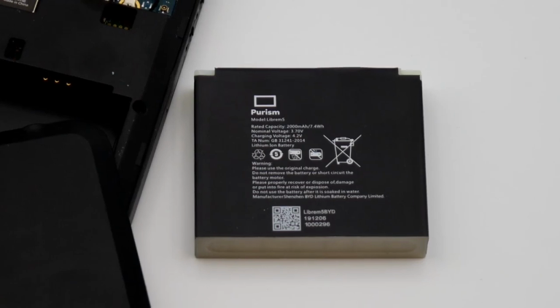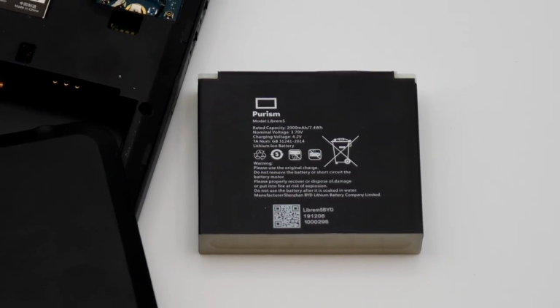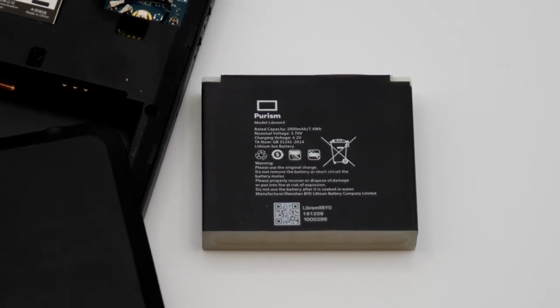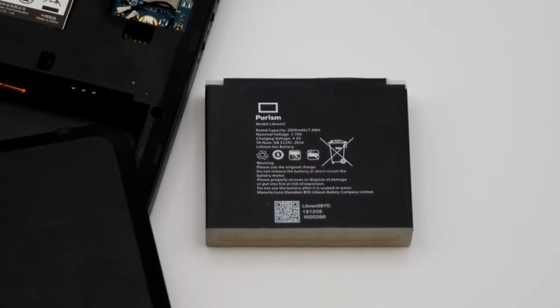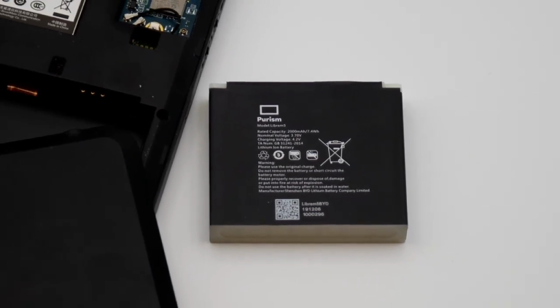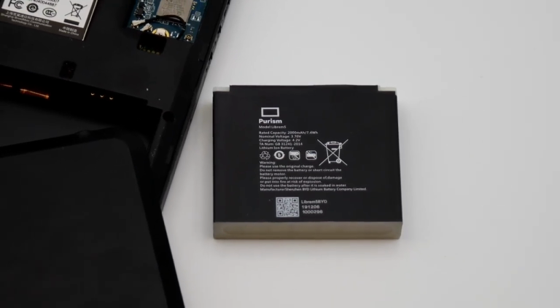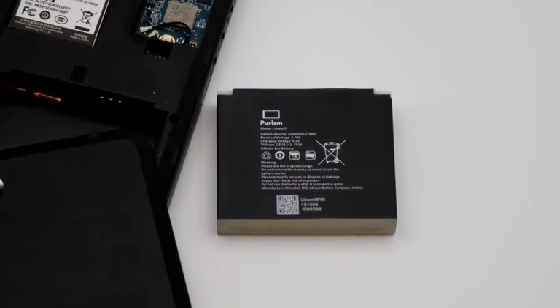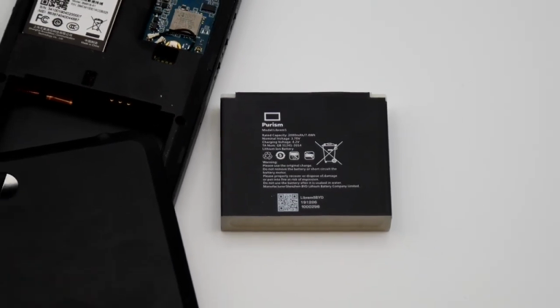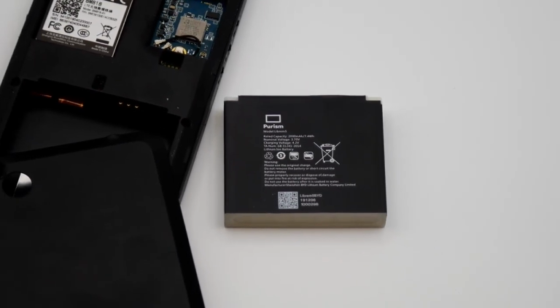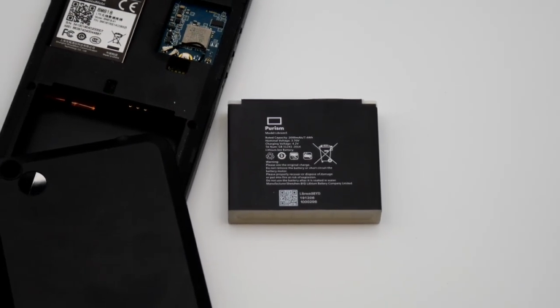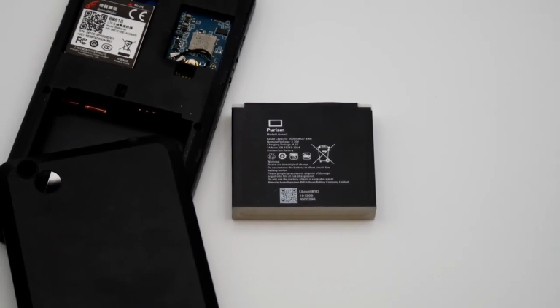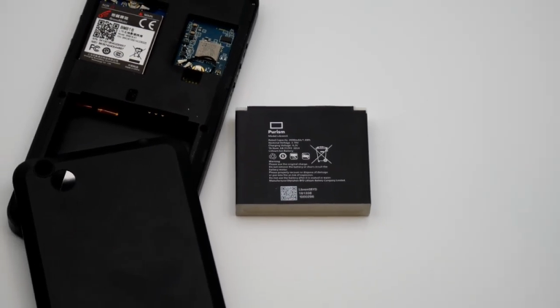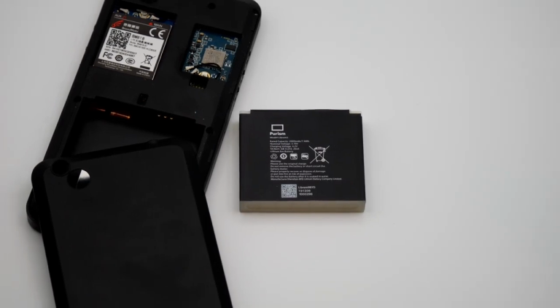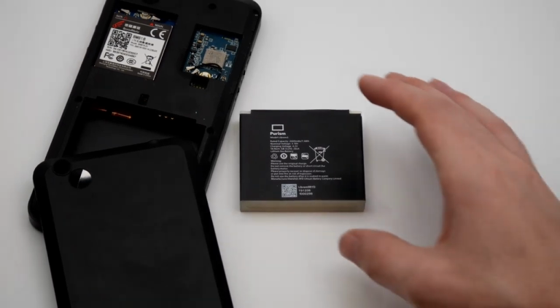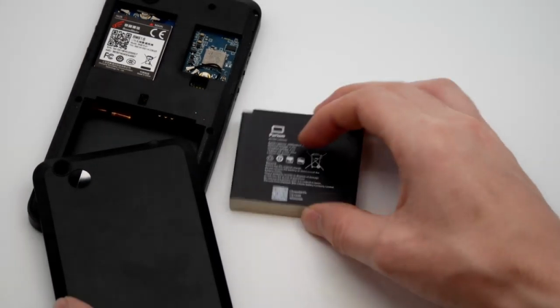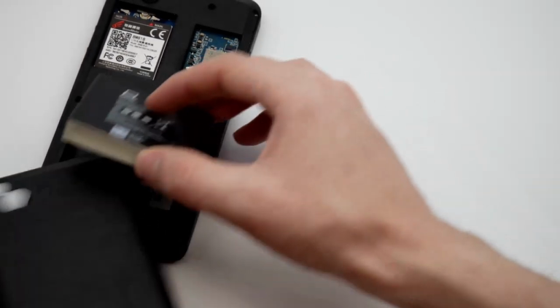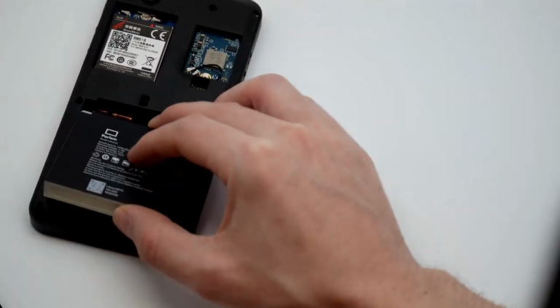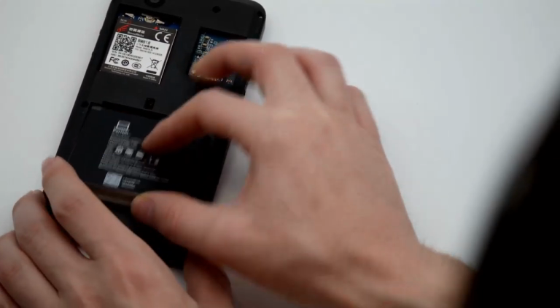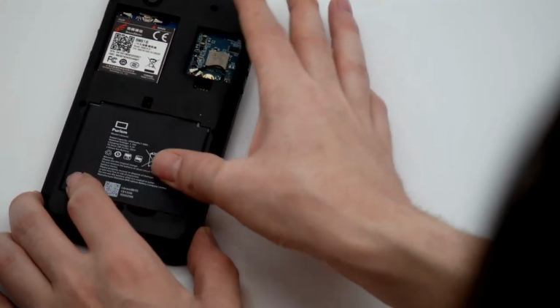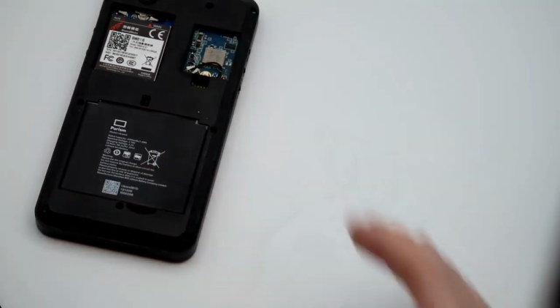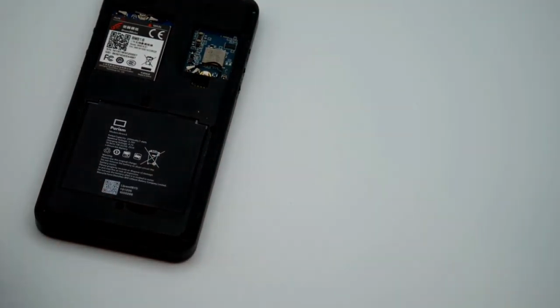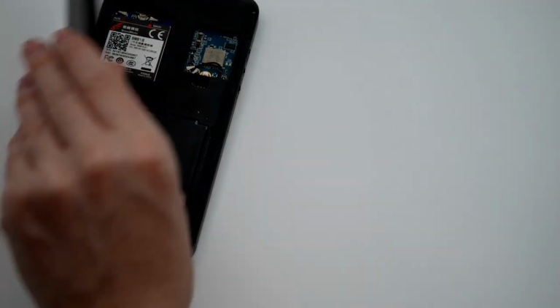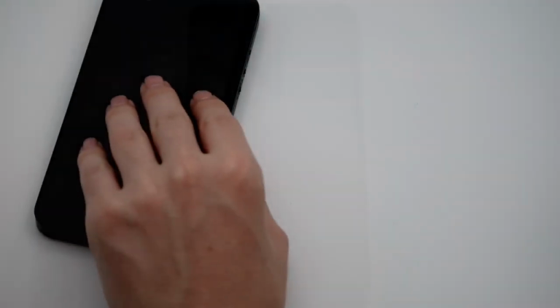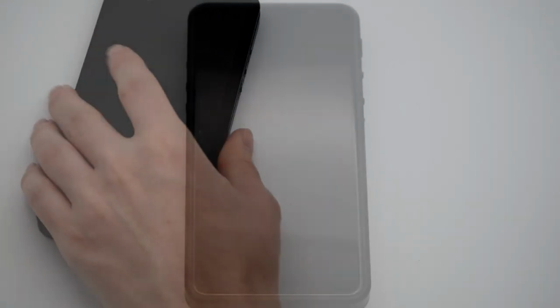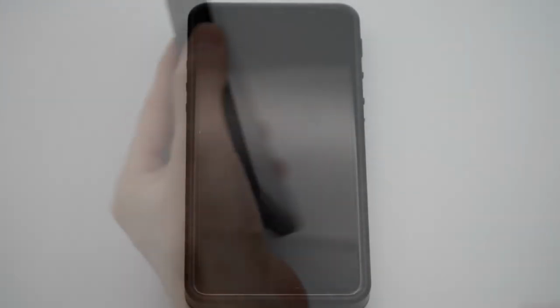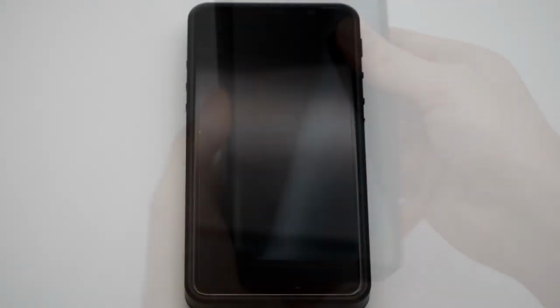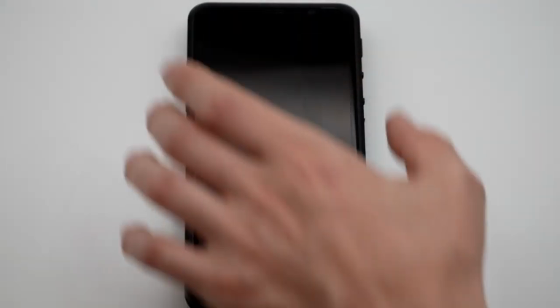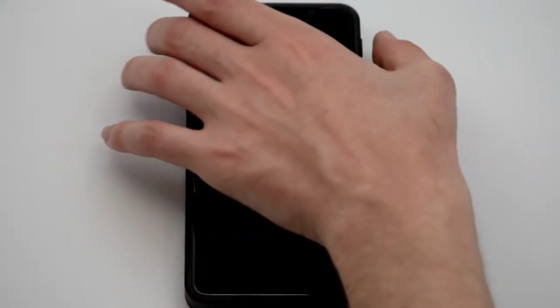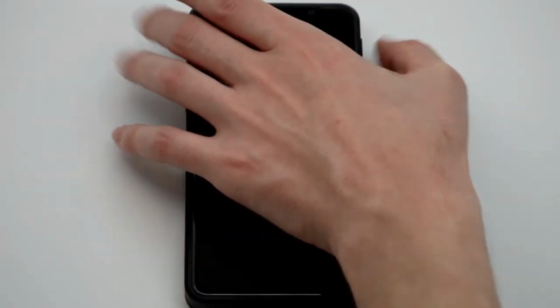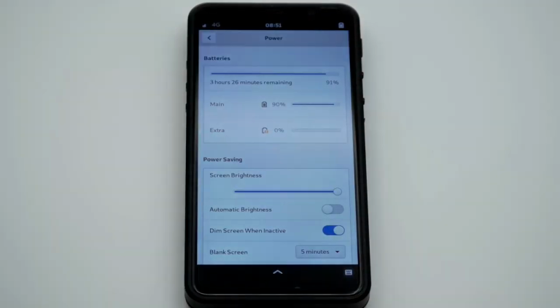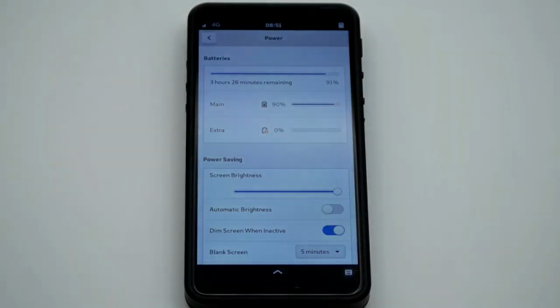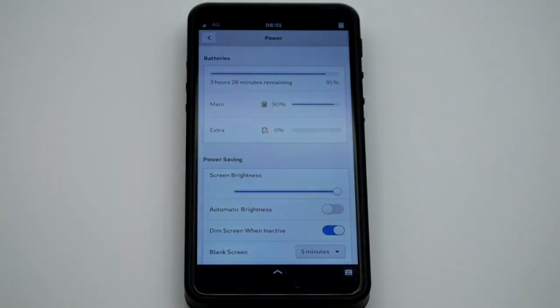Right now, all the Librem 5s use a 2,000 mAh battery. That's about 42% smaller than what's planned to ship with the production batch, Evergreen. The current batteries last for about 4 hours with the screen off. Without software improvements, we can expect that to increase to around 7 hours.